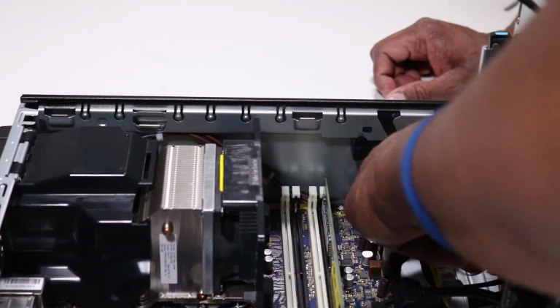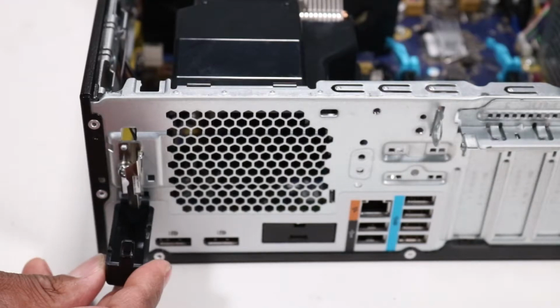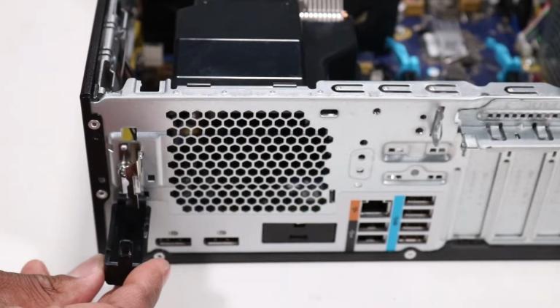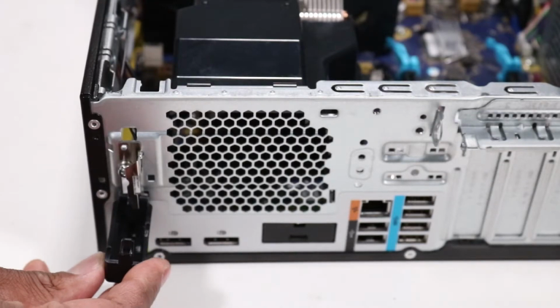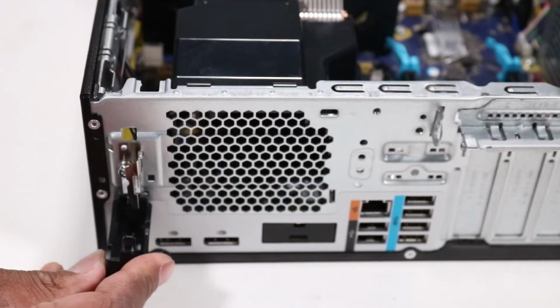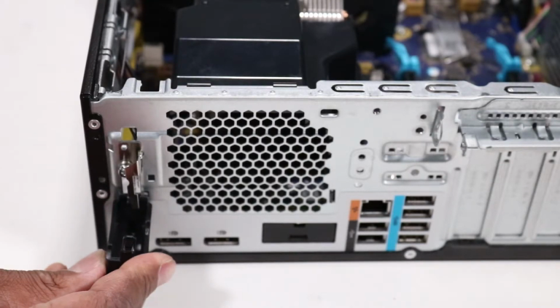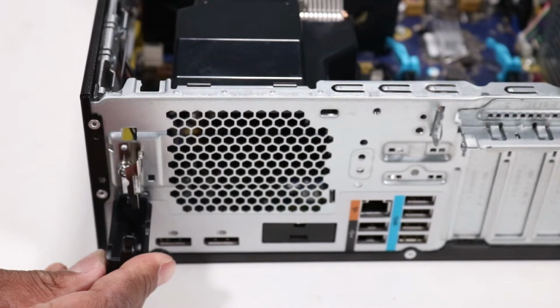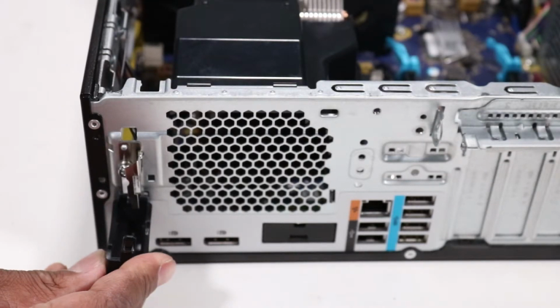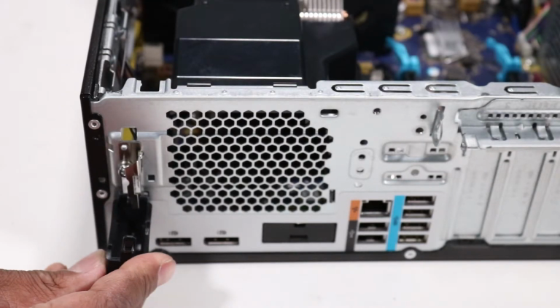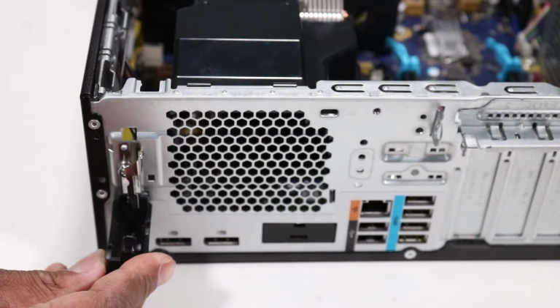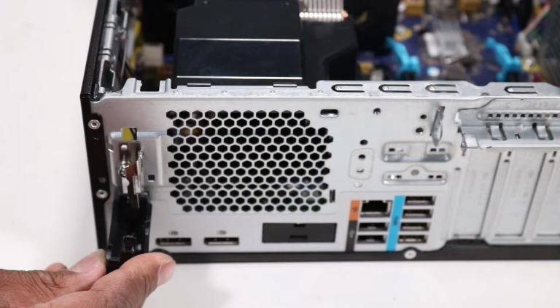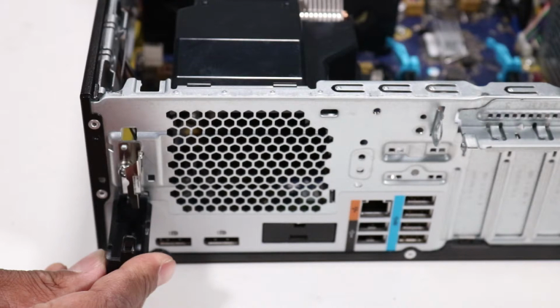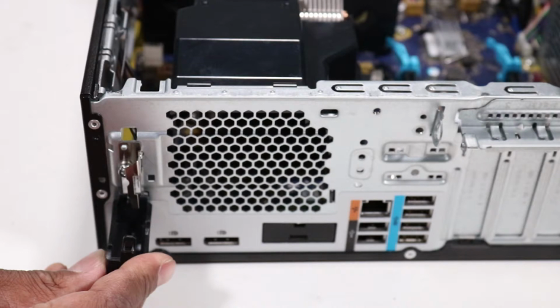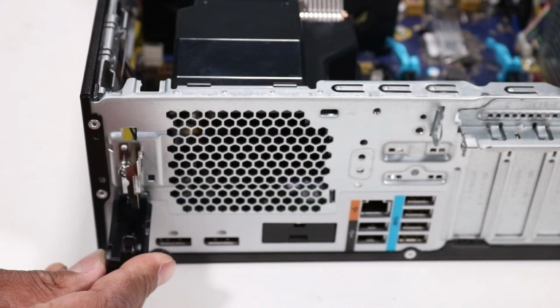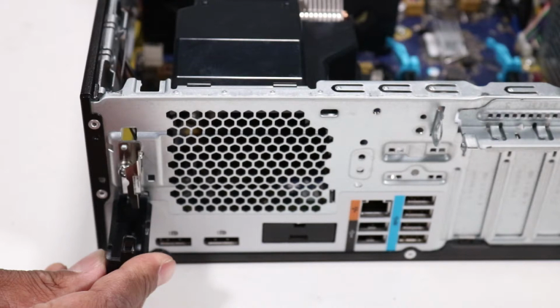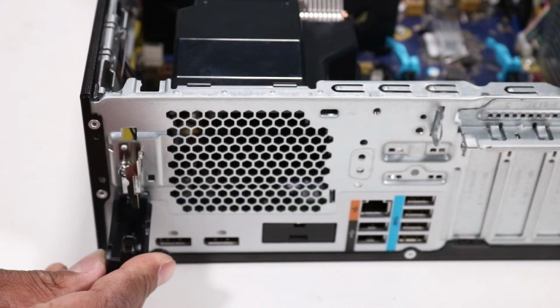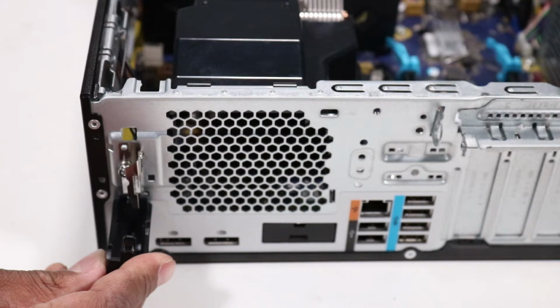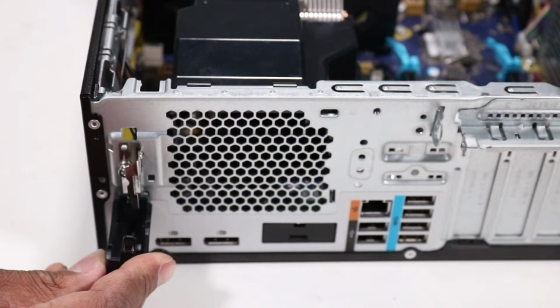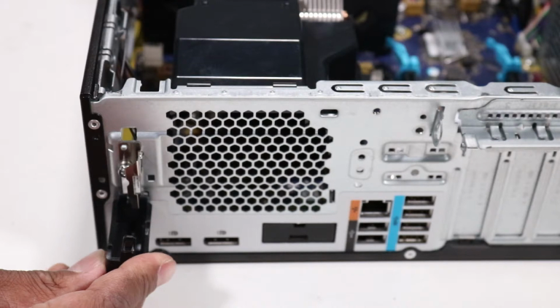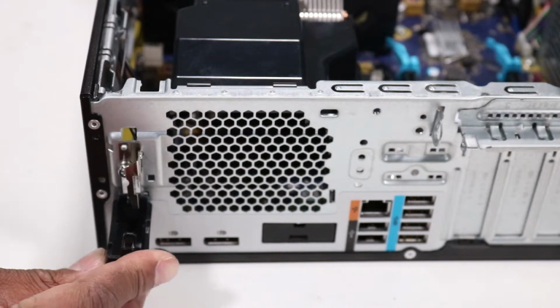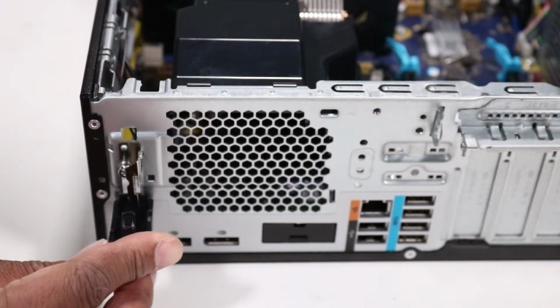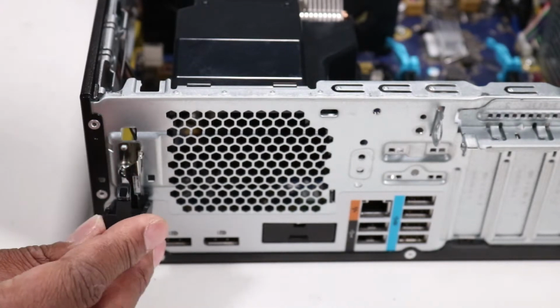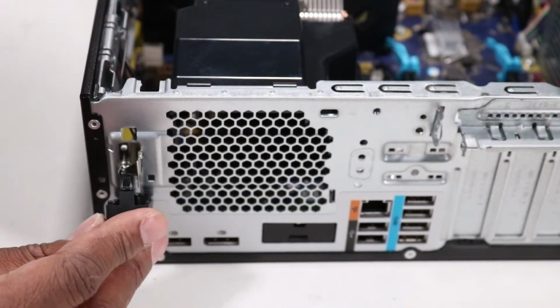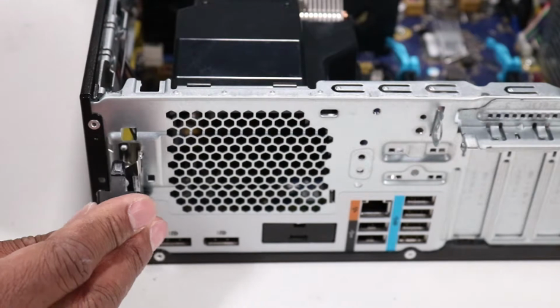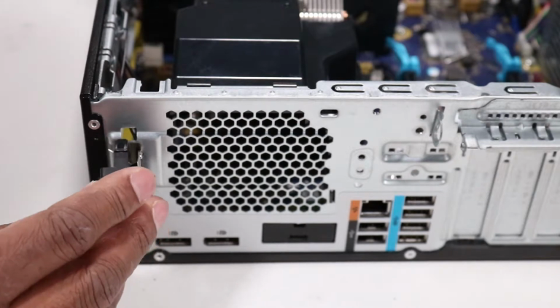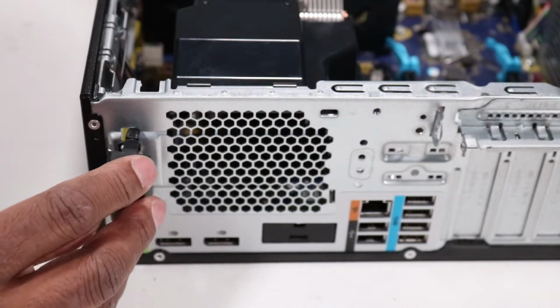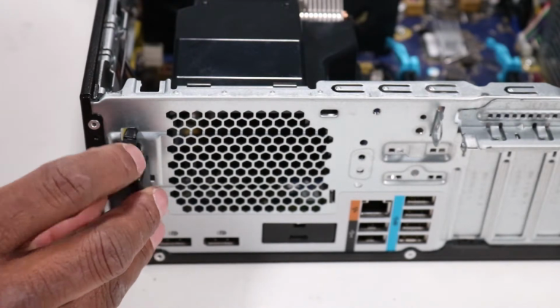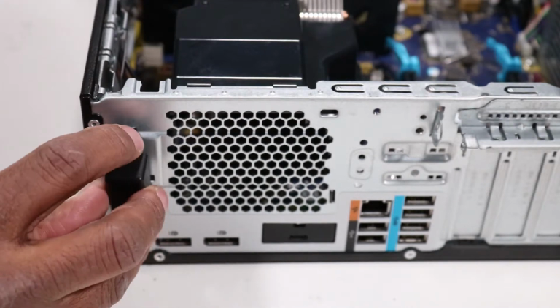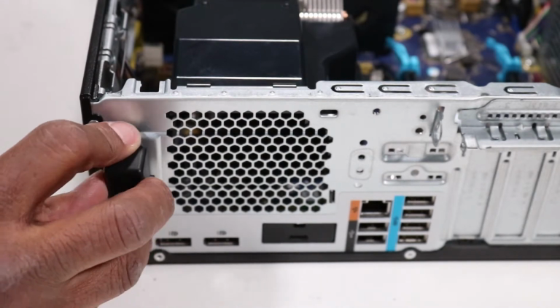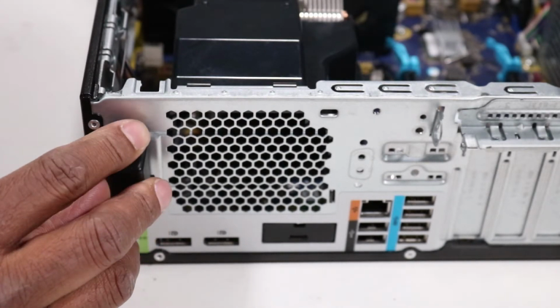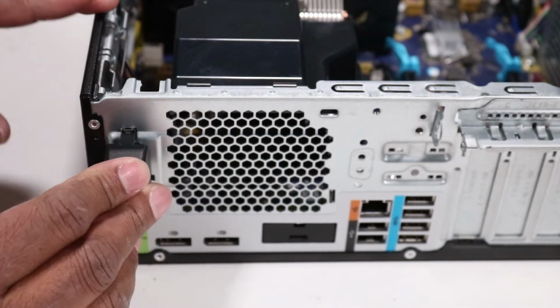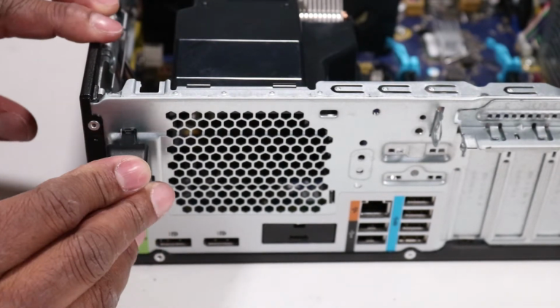Replace the black plastic cover by inserting the two plastic tabs into the two holes on the rear of the chassis. Rotate the black plastic cover and insert the plastic tab located at the top into the chassis.